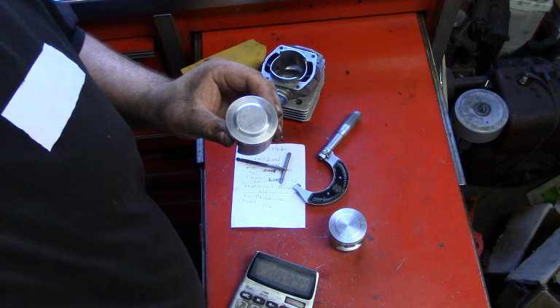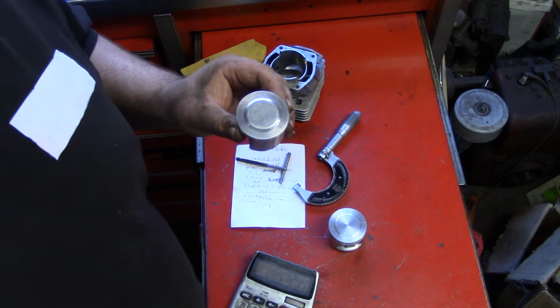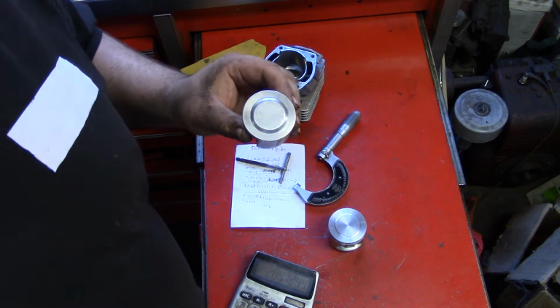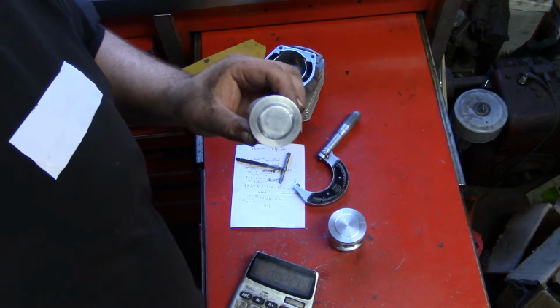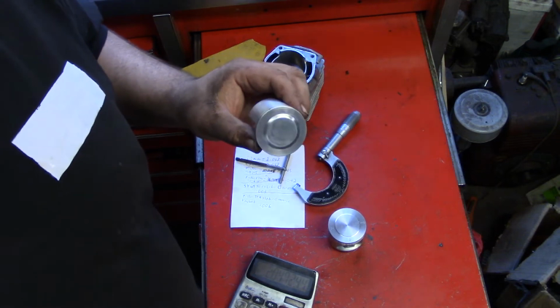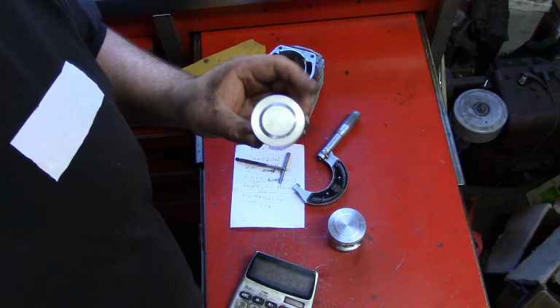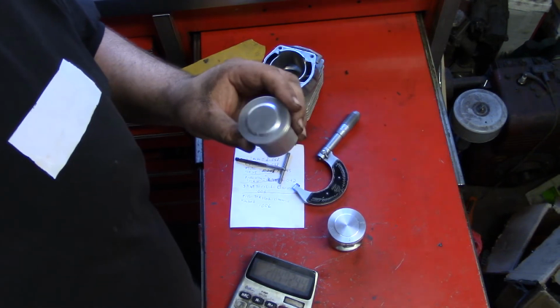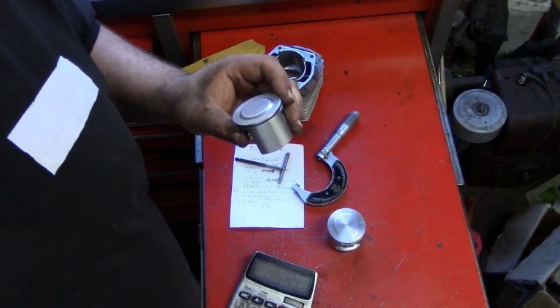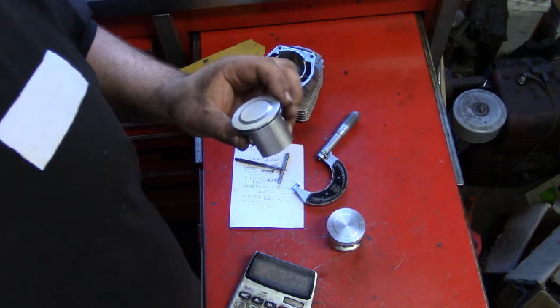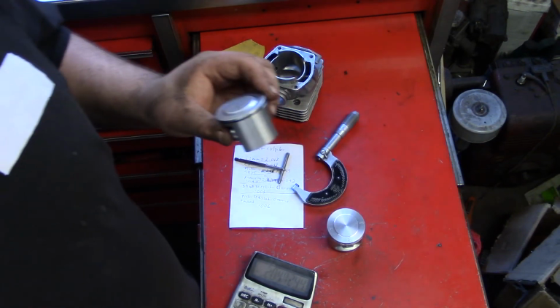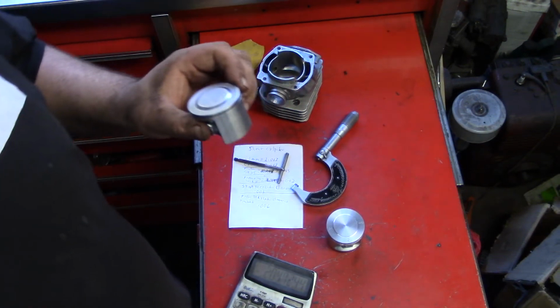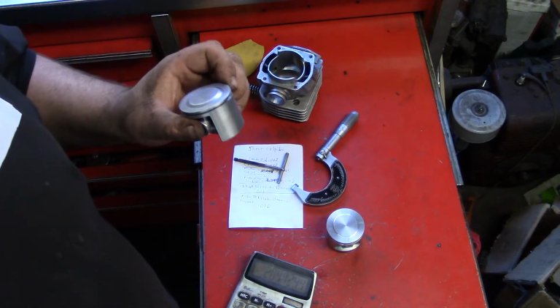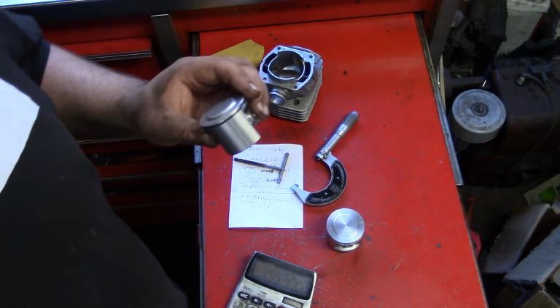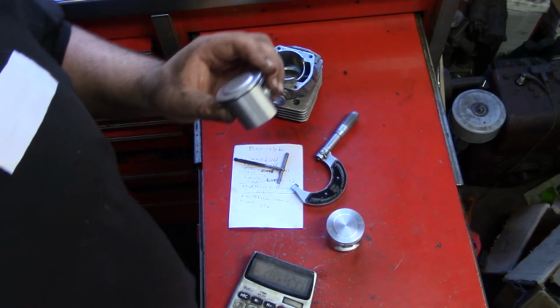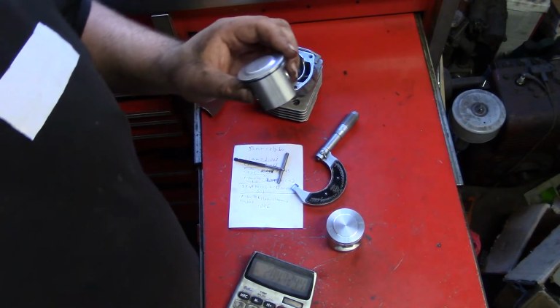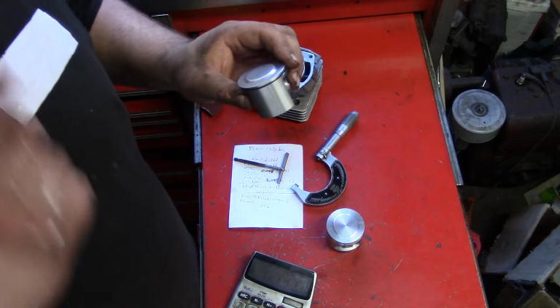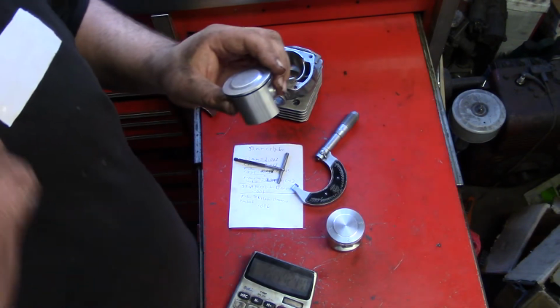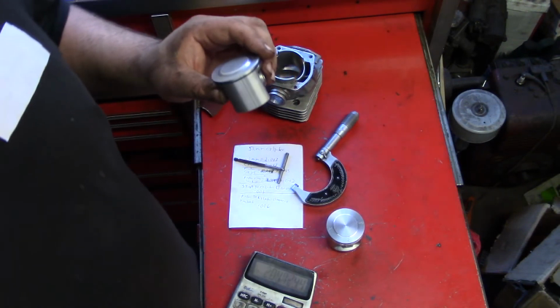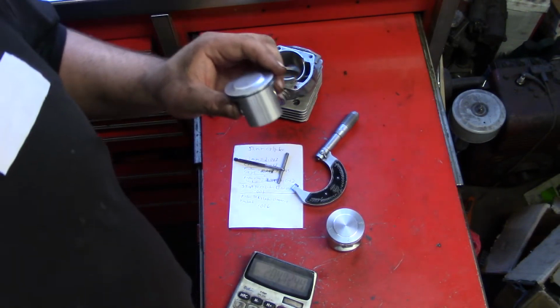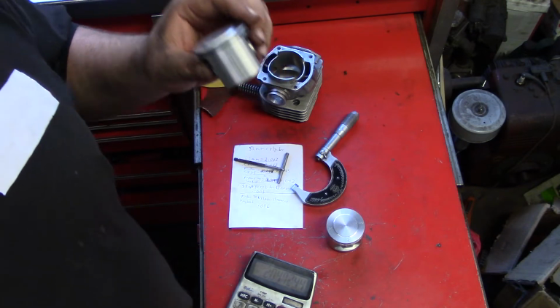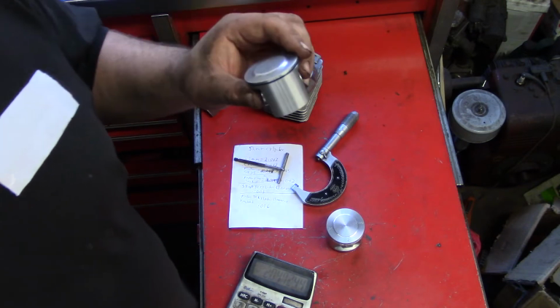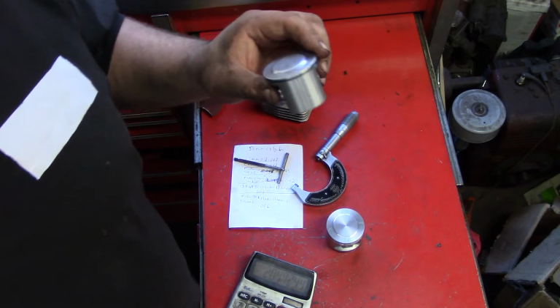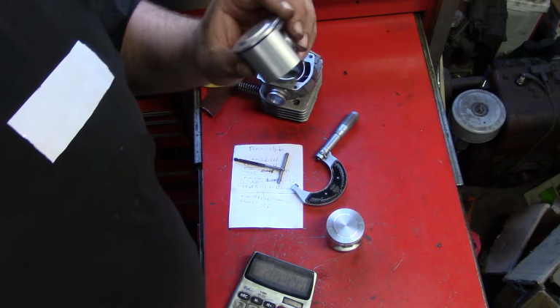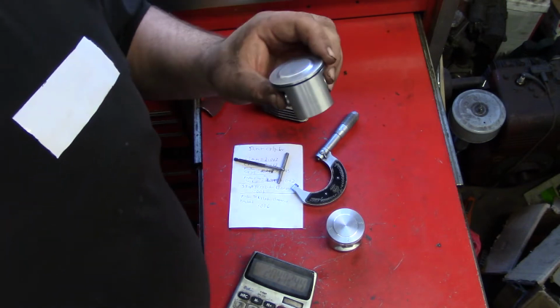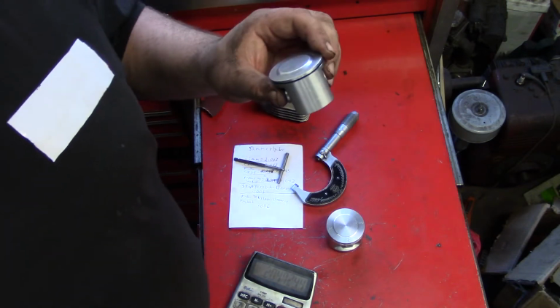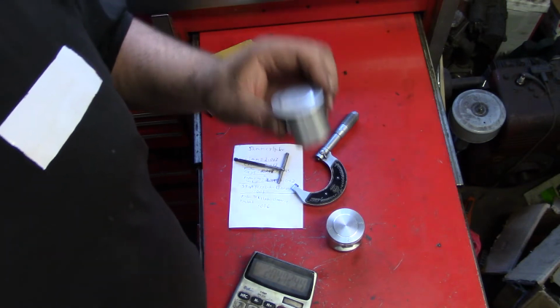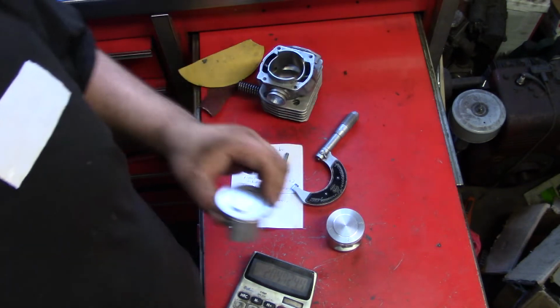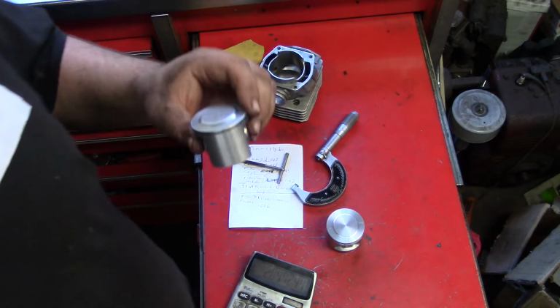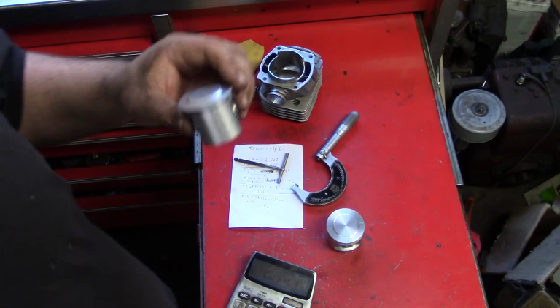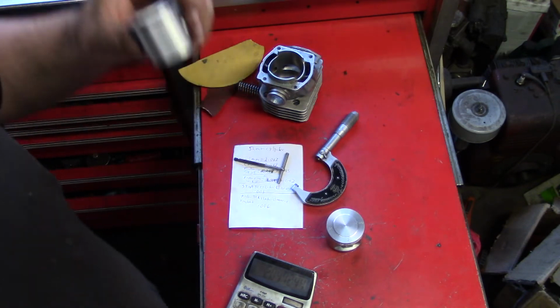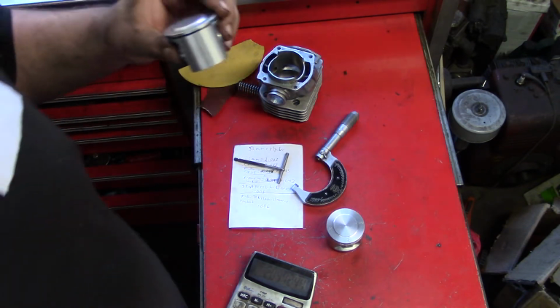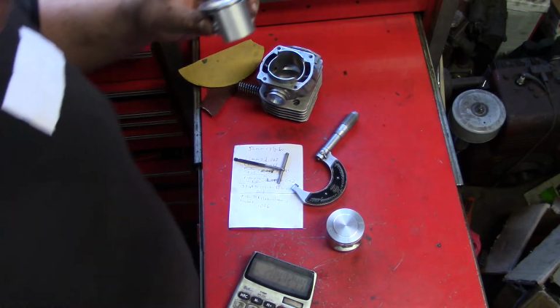Hey guys, how's it going? I want to show you some things today. We're going to be checking the piston to cylinder wall clearance on your chainsaws.